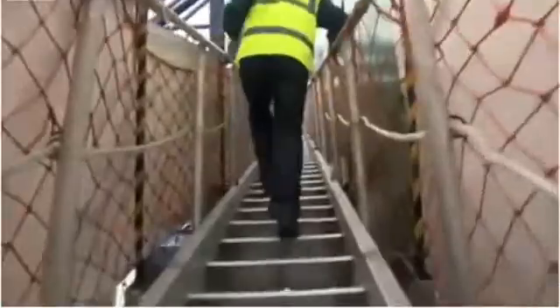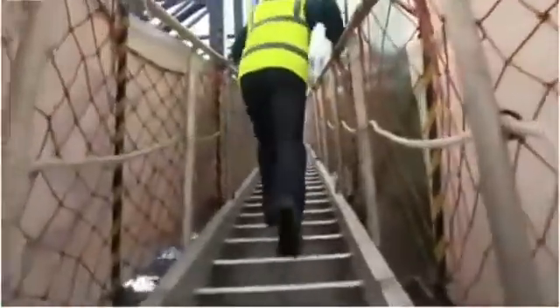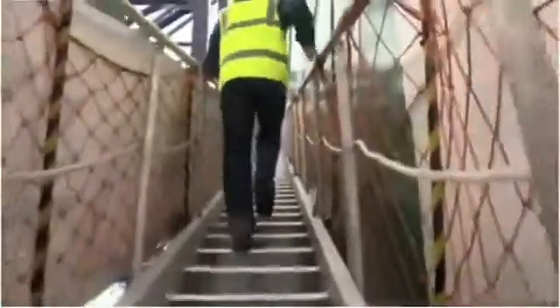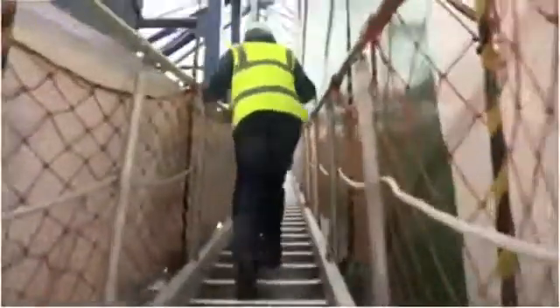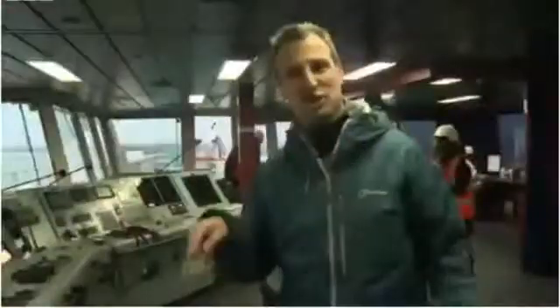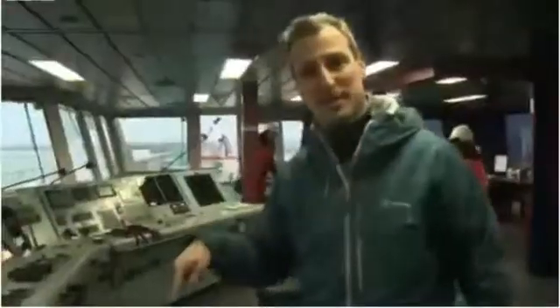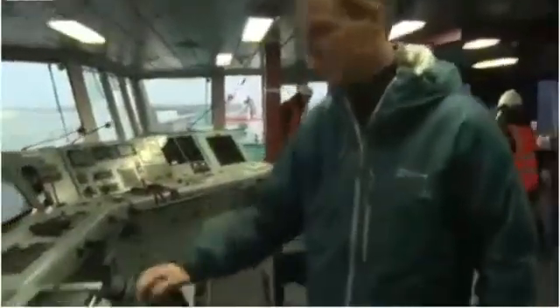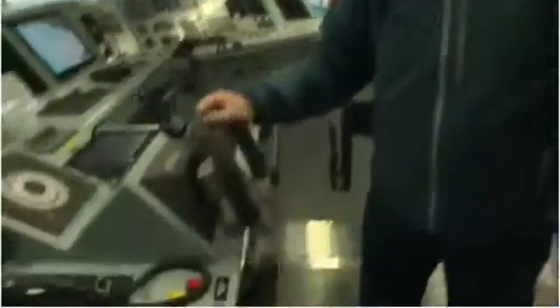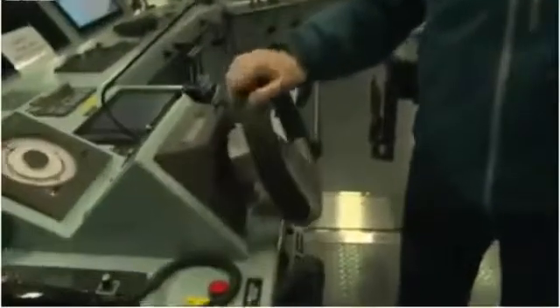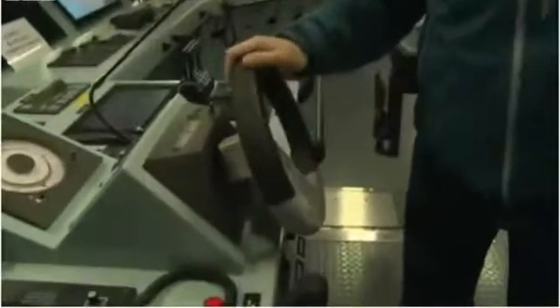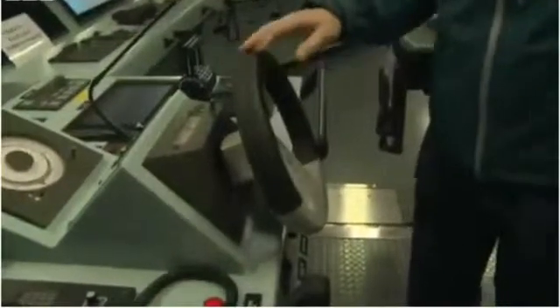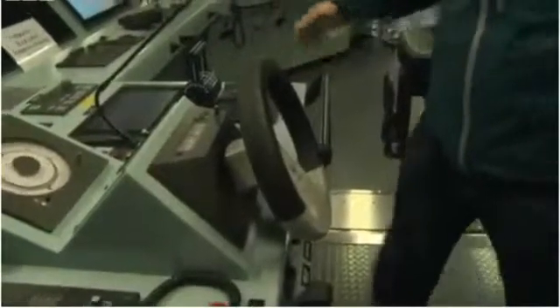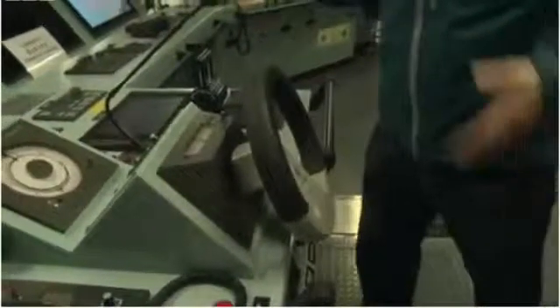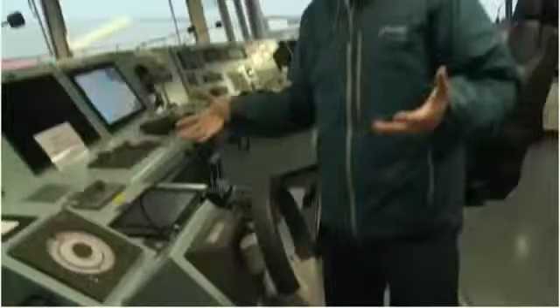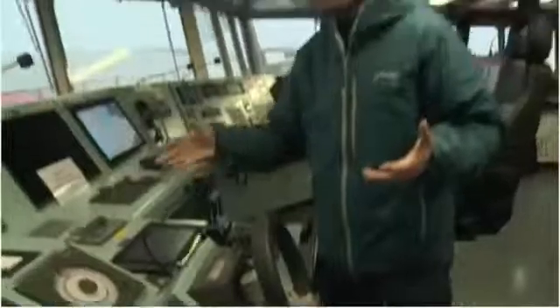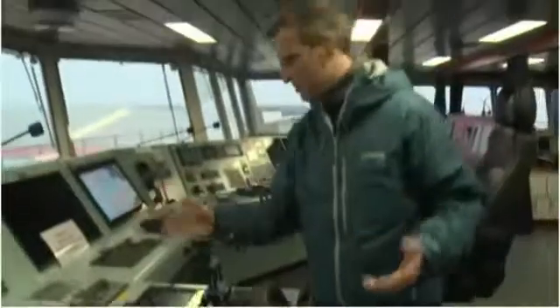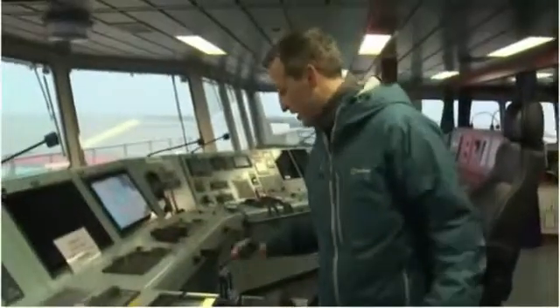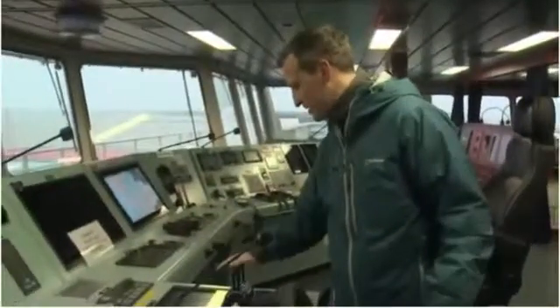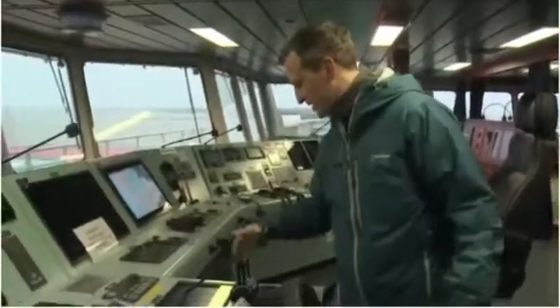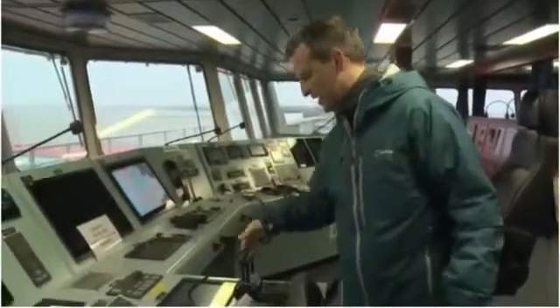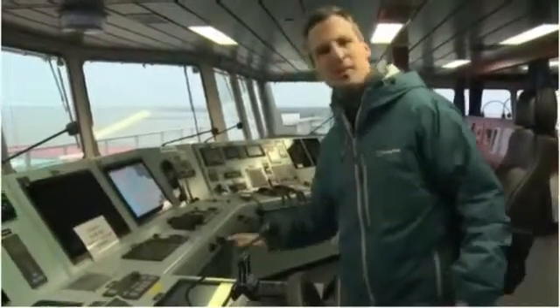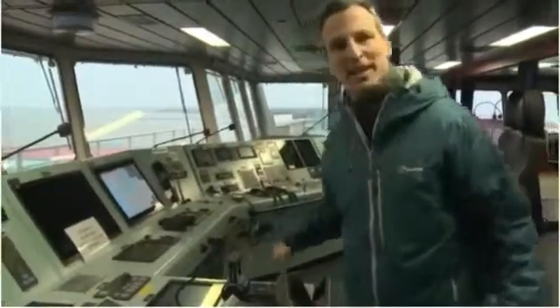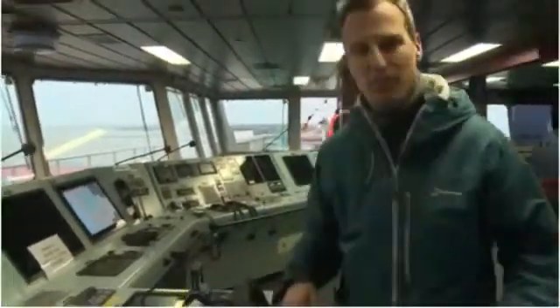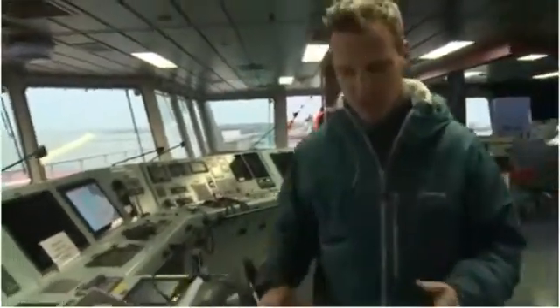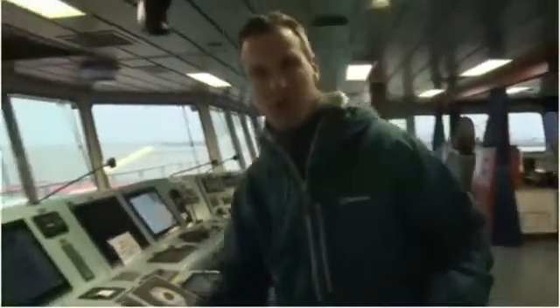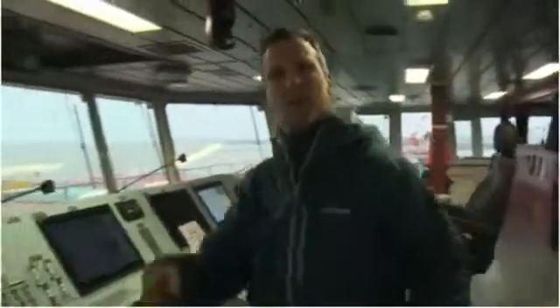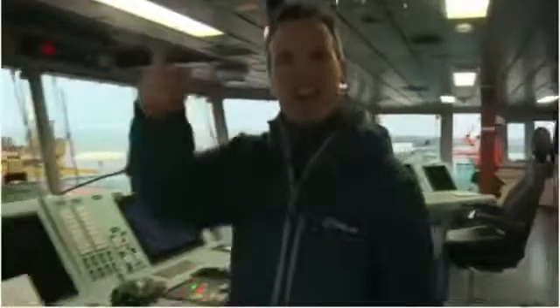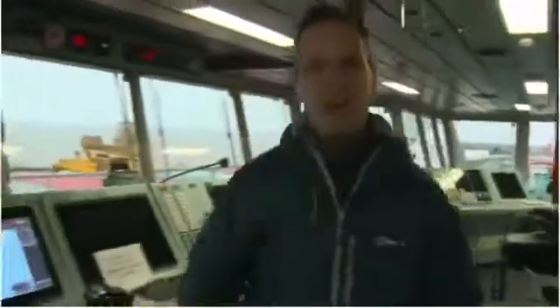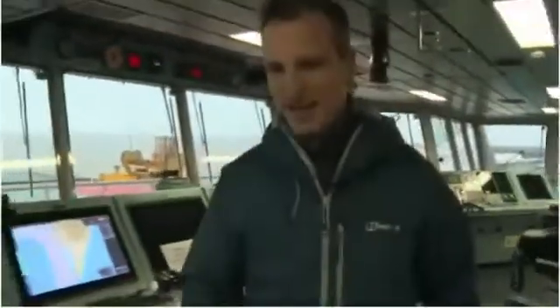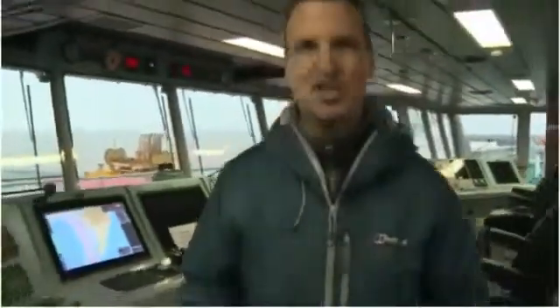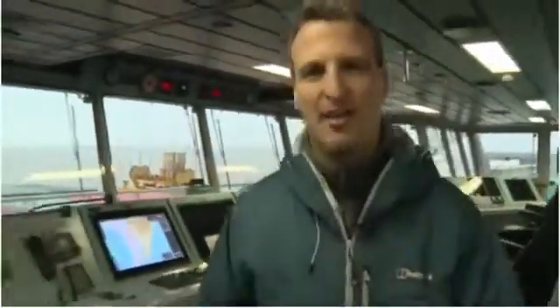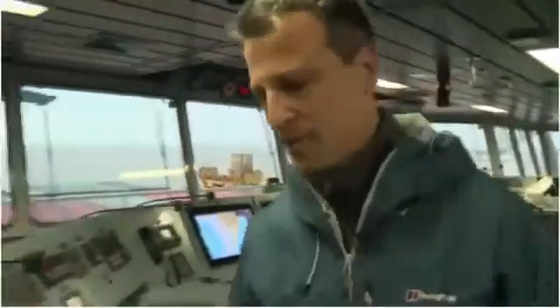It might be the world's largest container ship, but you still steer it like a mini metro. It's got all the other things you would expect as well — a compass, dead slow stop, telling the engine room what to do. But it's out here where the real action is going on.